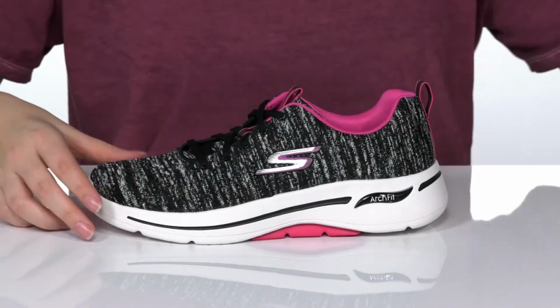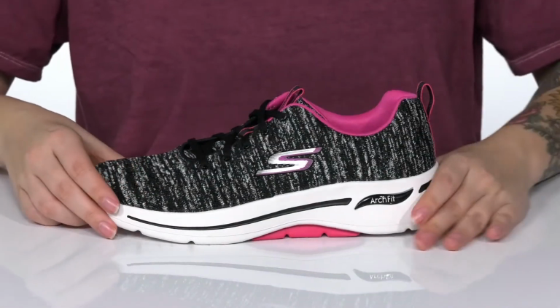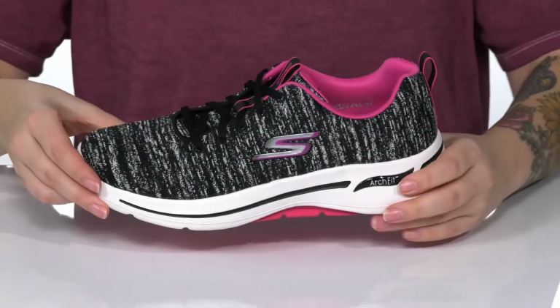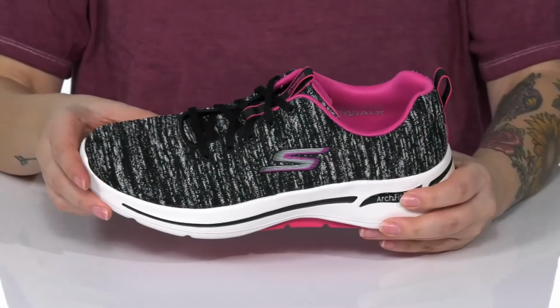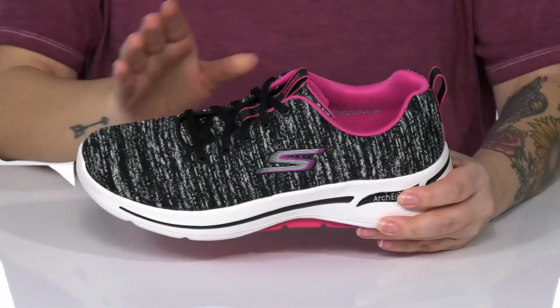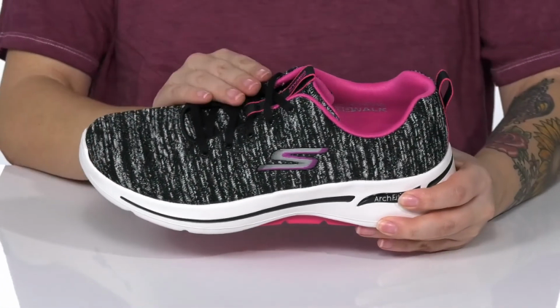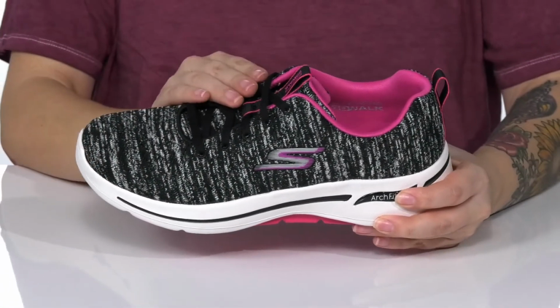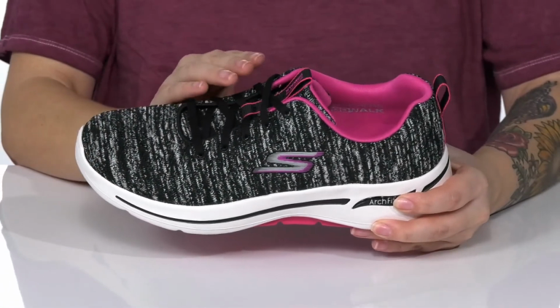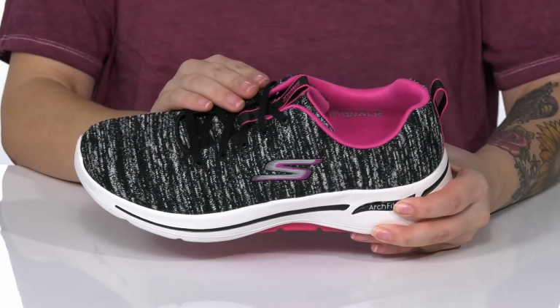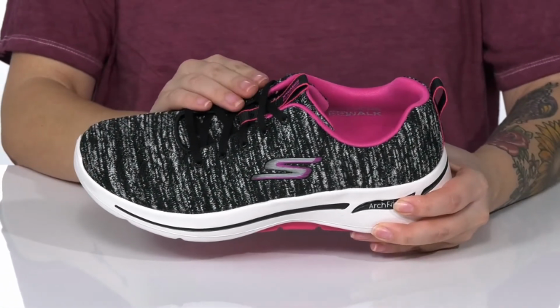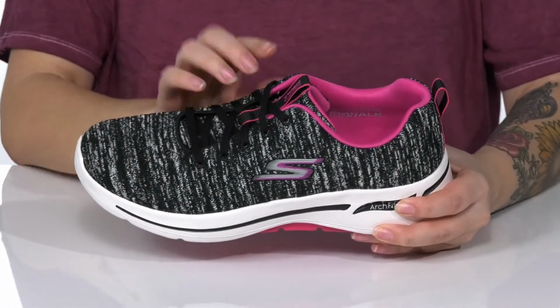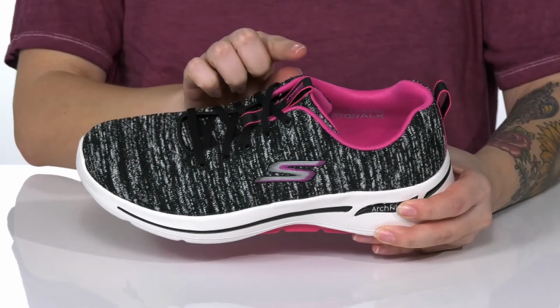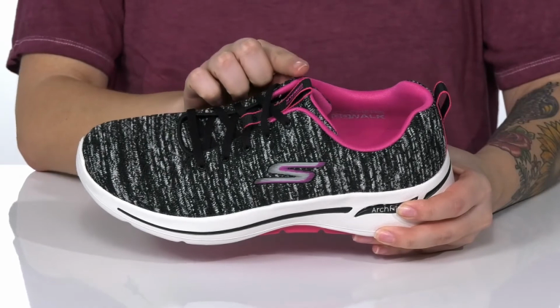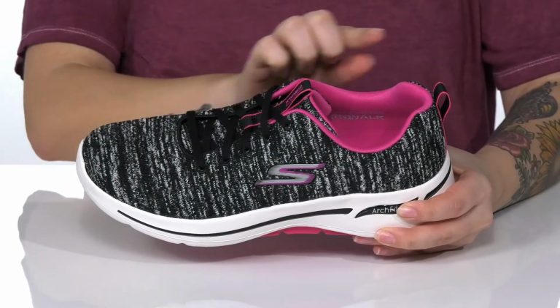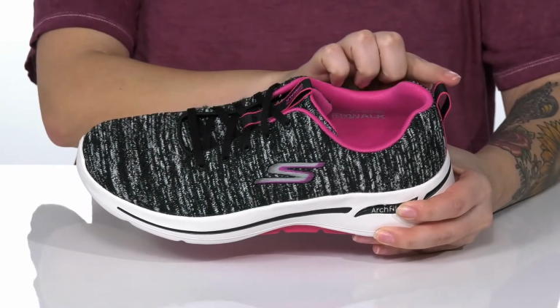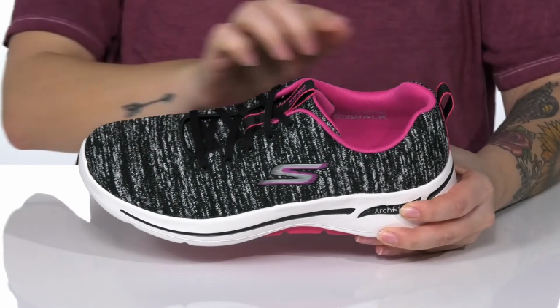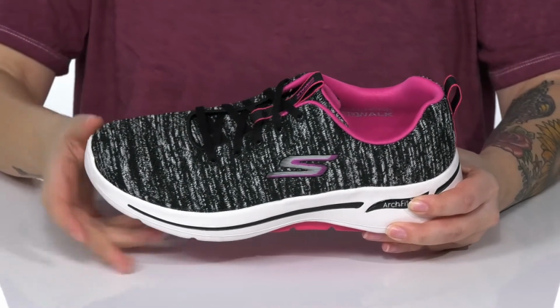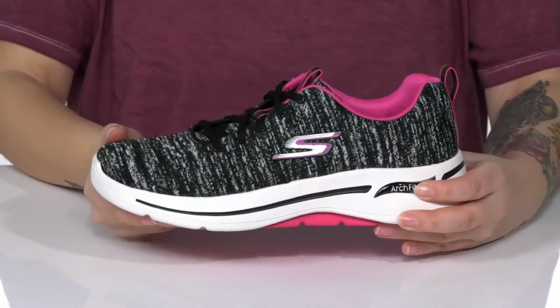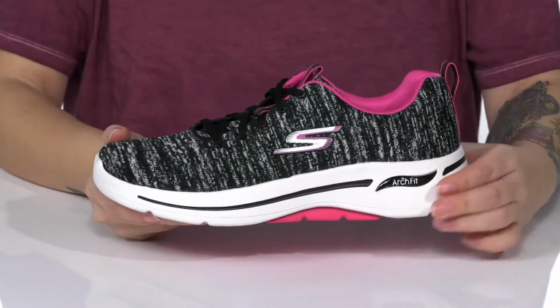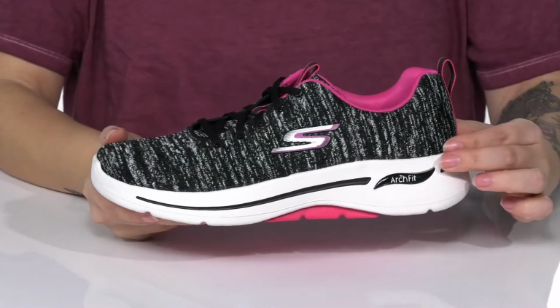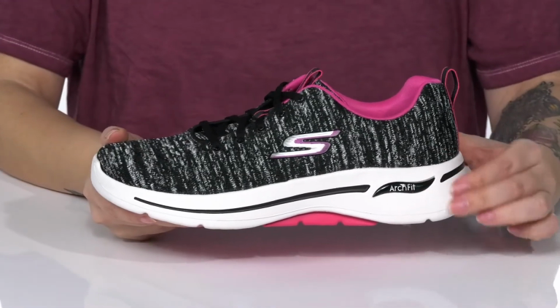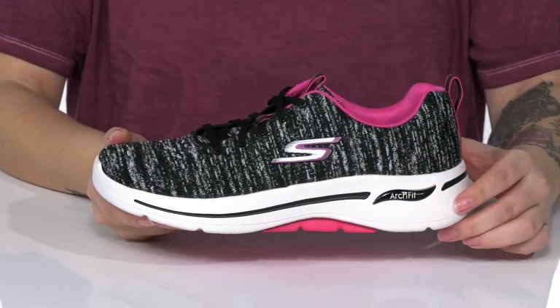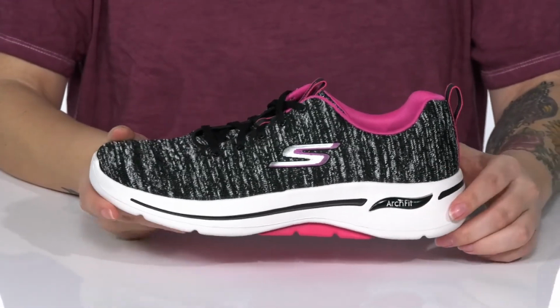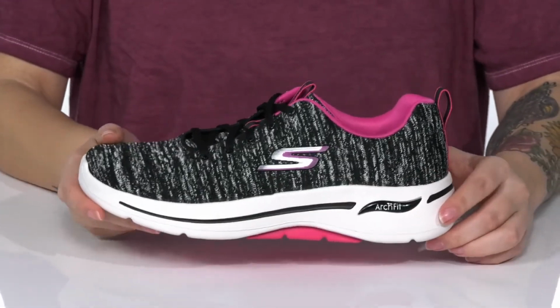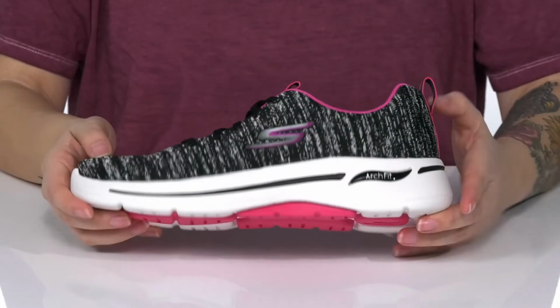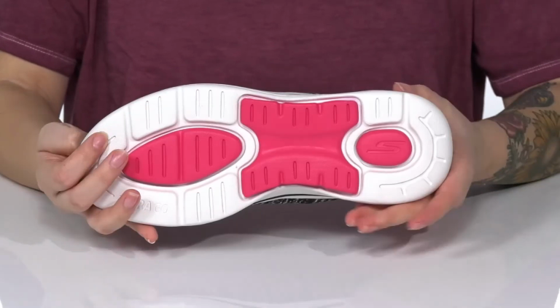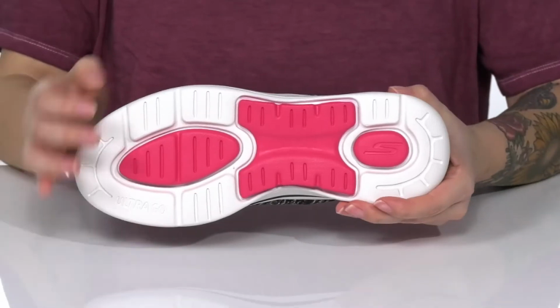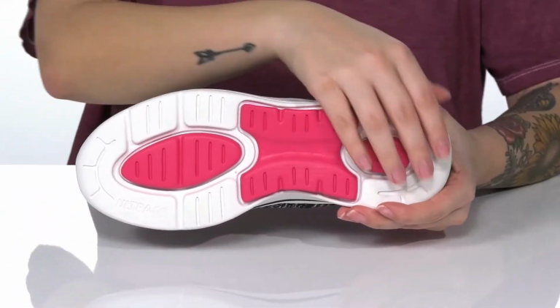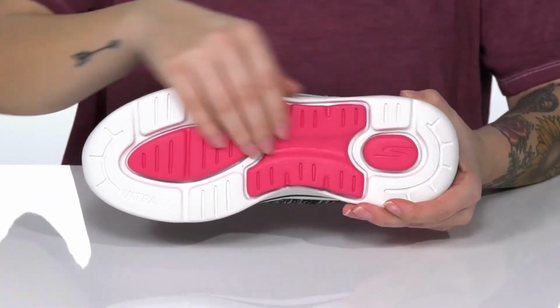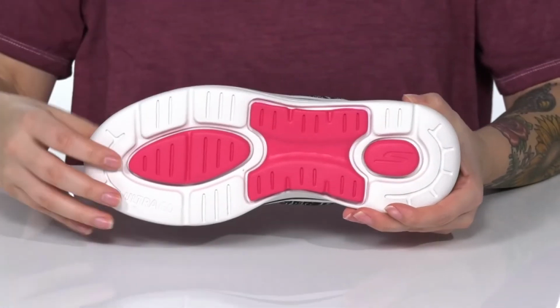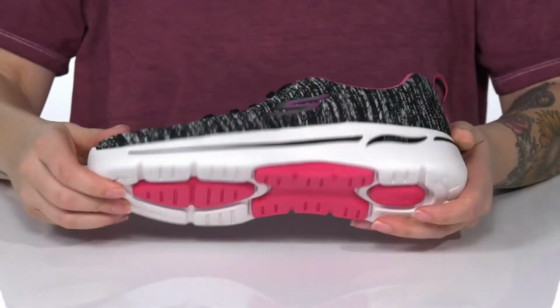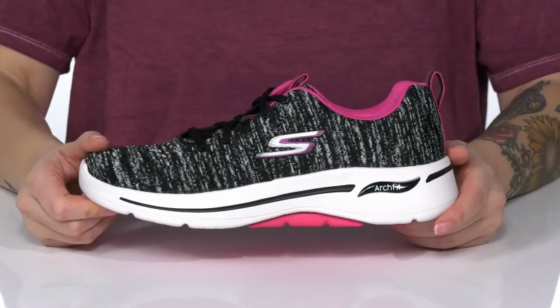They are a lace-up closure allowing you to get a custom as well as a secure fit, and there are two different pull tabs to help you slip them on. That midsole is going to give you a lift in height, and underneath there is a textured outsole for traction.